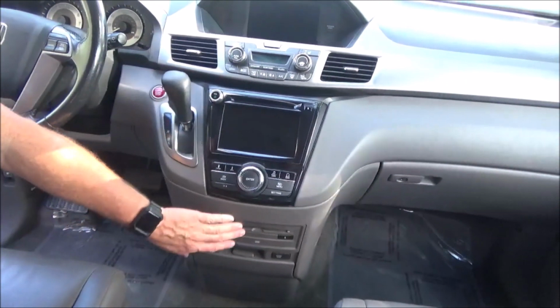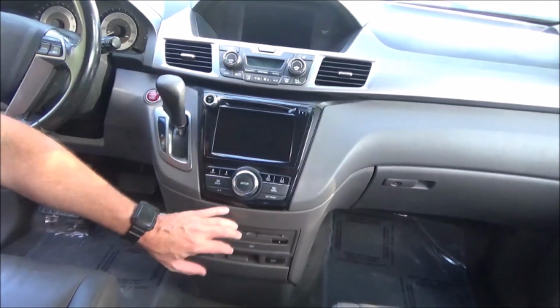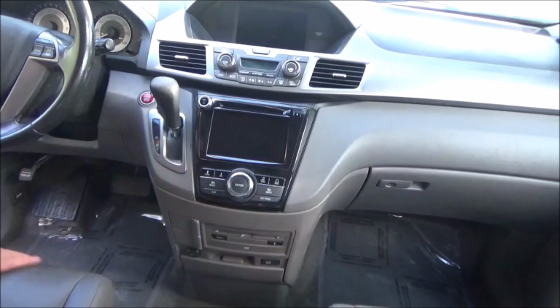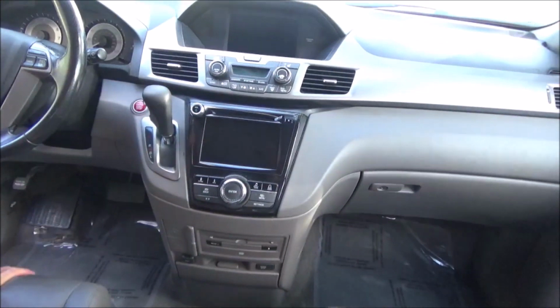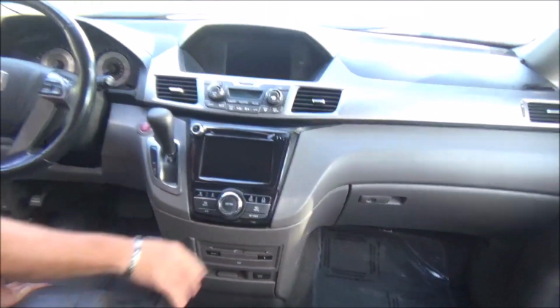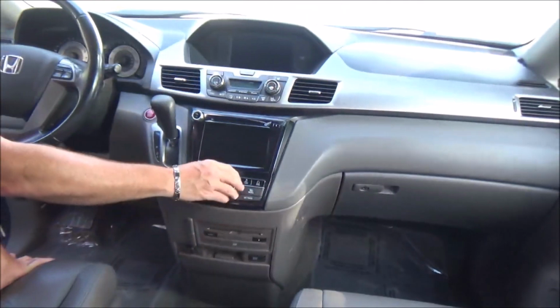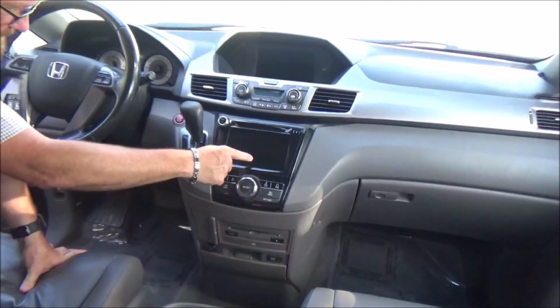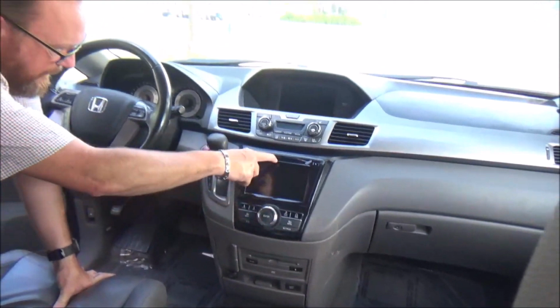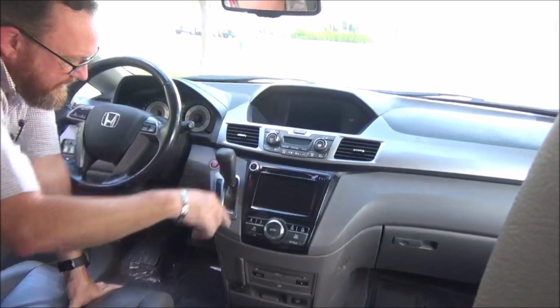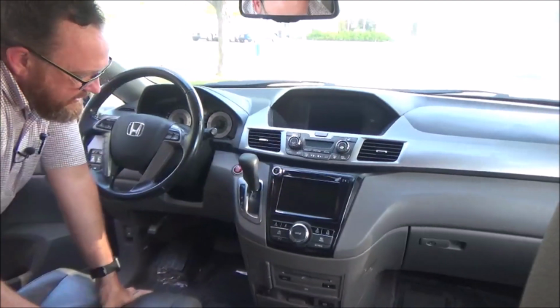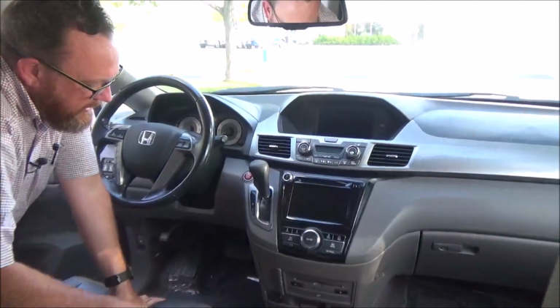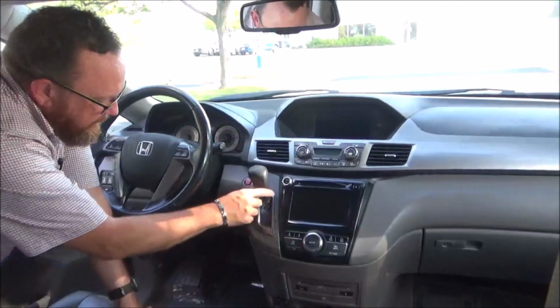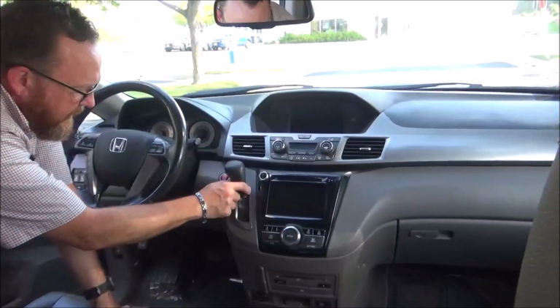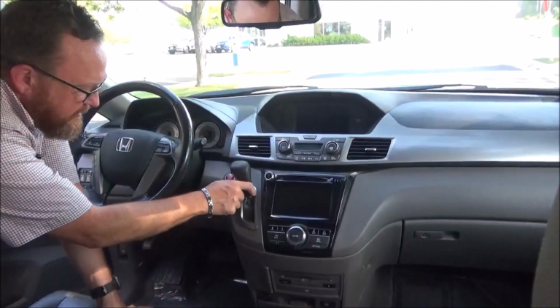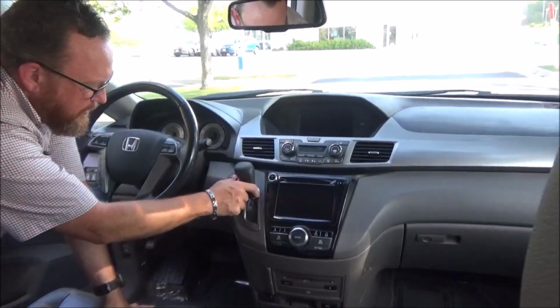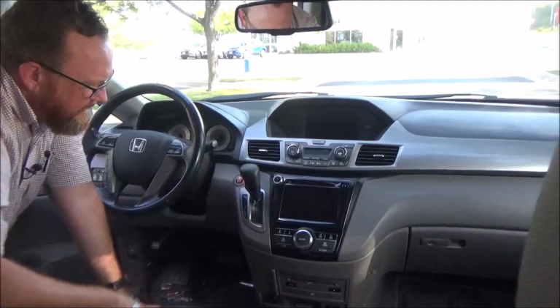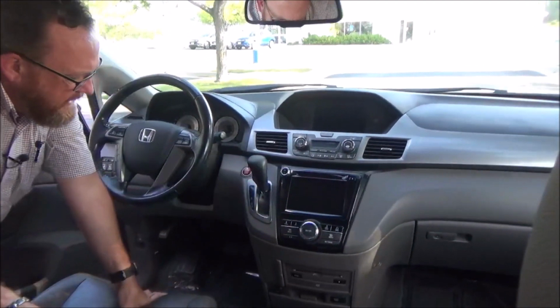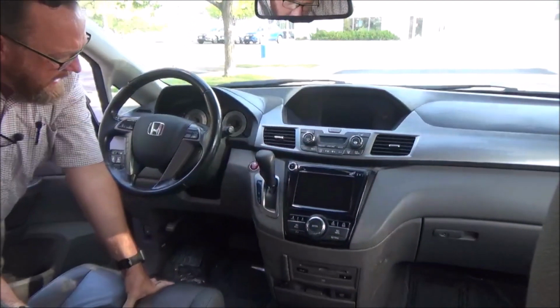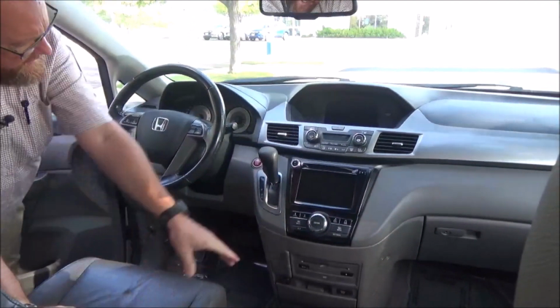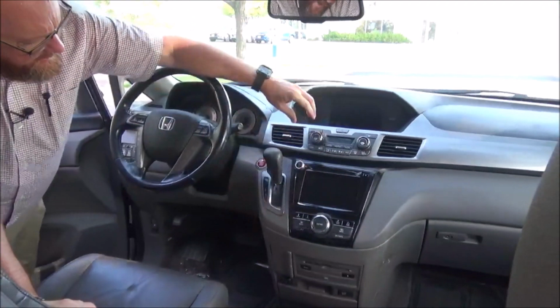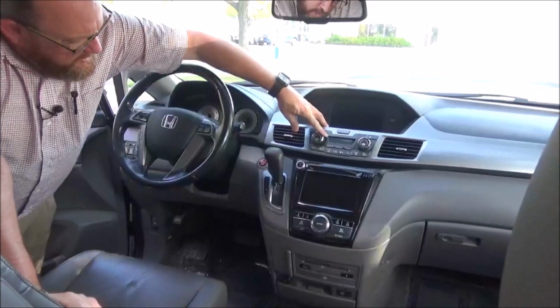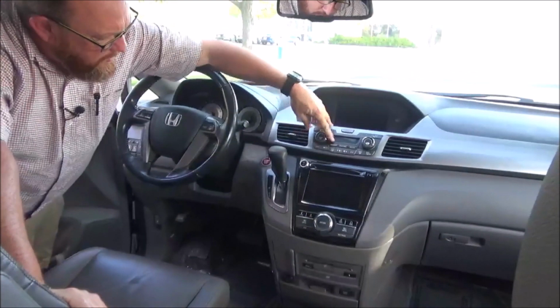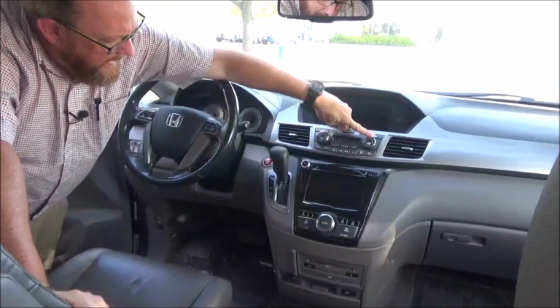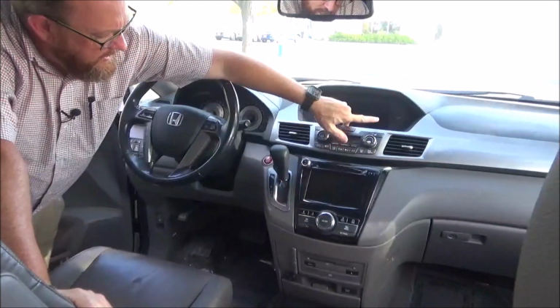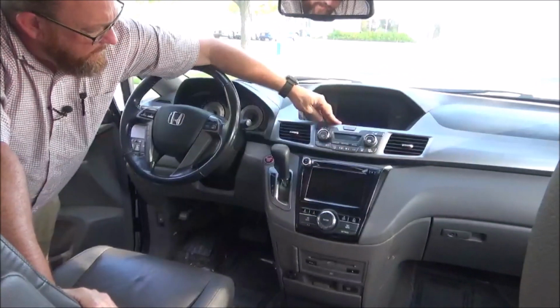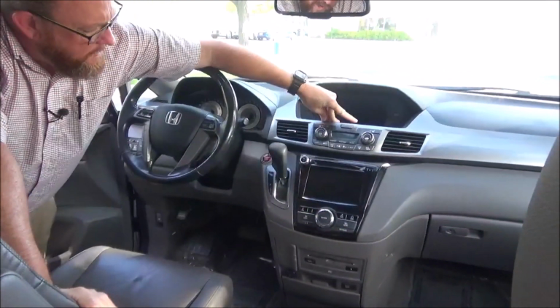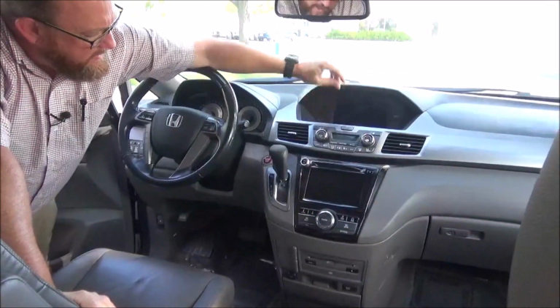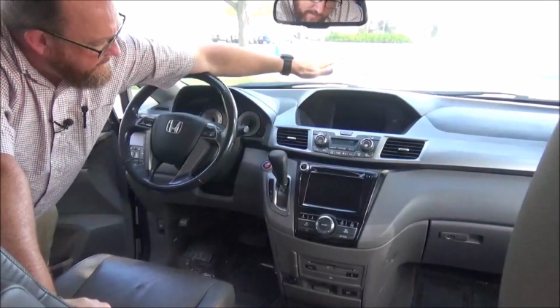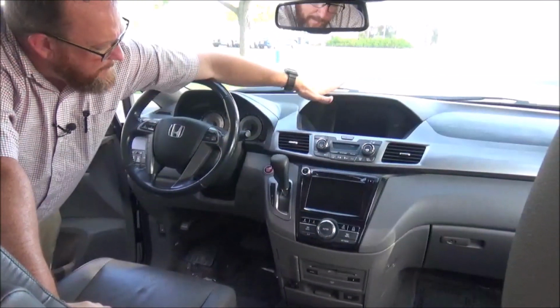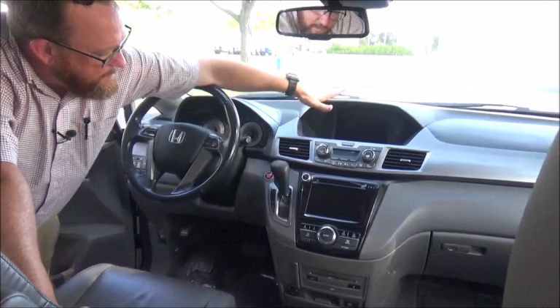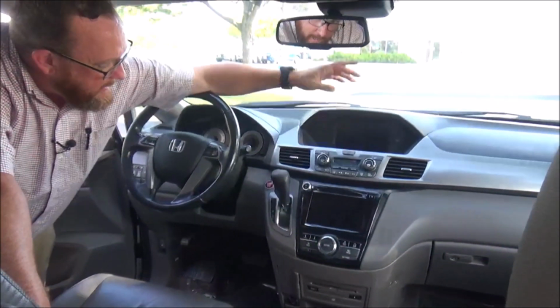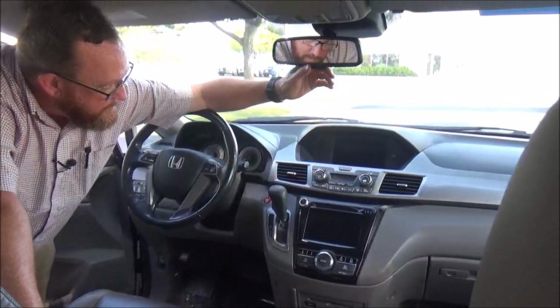DVD player, AM/FM CD player with touch screen radio, four-speed automatic transmission with overdrive. Independent heating and air conditioning controls for the driver, passenger, and rear. Heated driver and passenger seats, IMID display, and backup camera display.